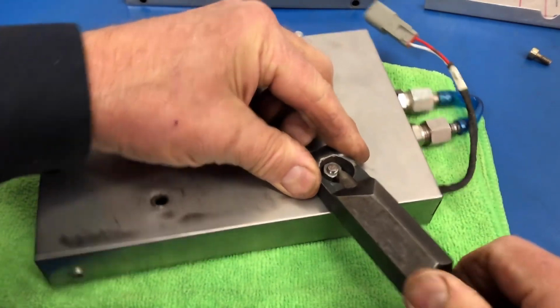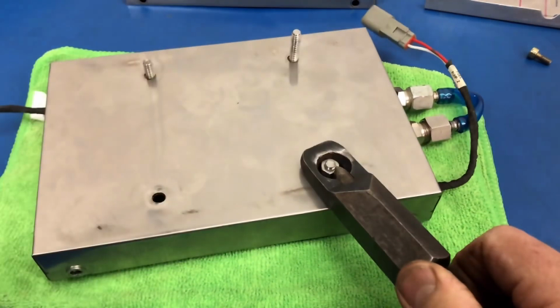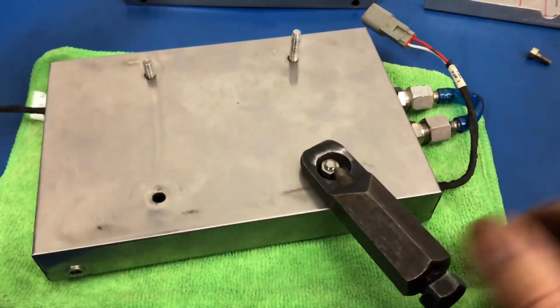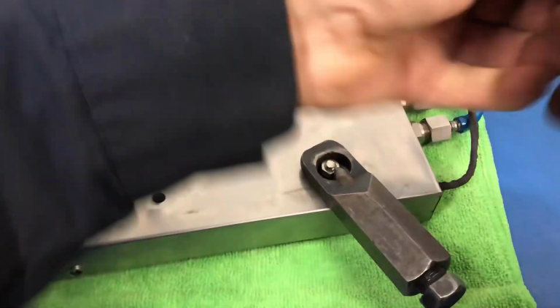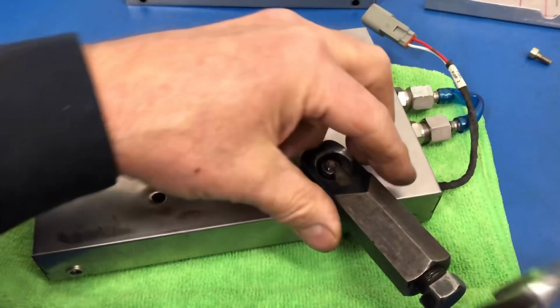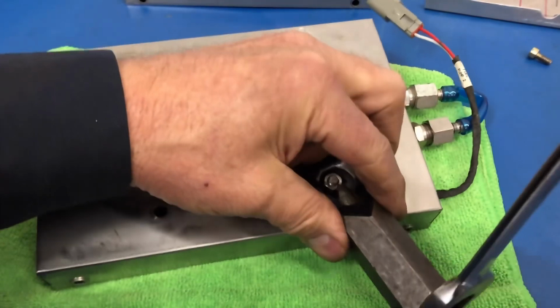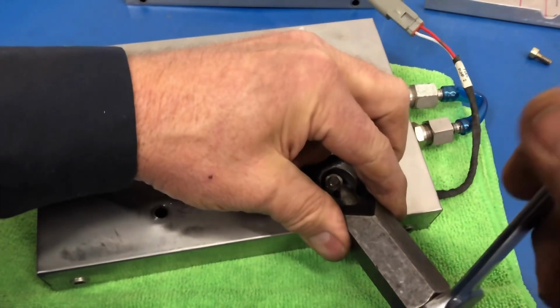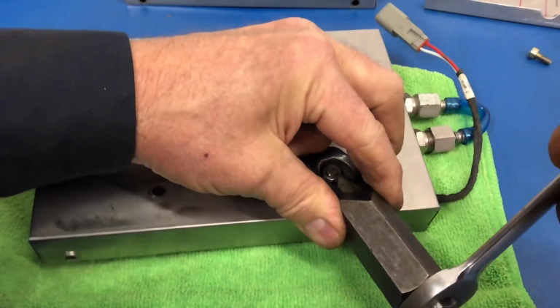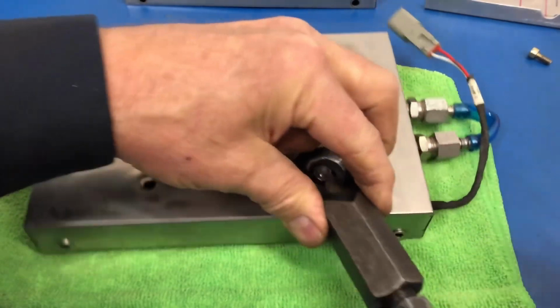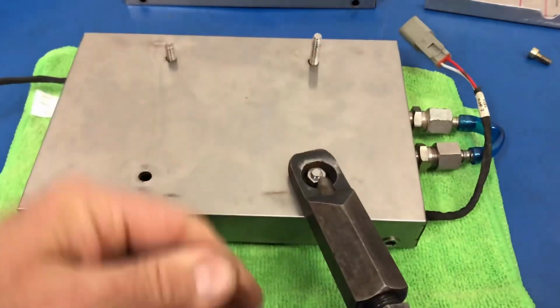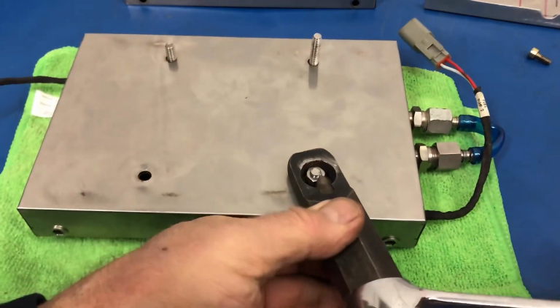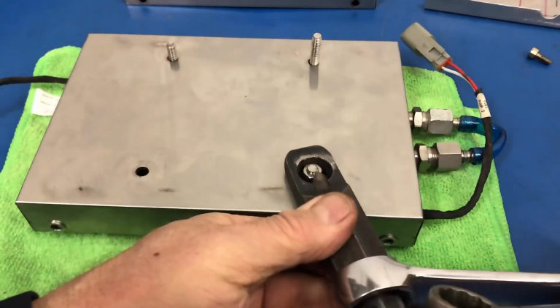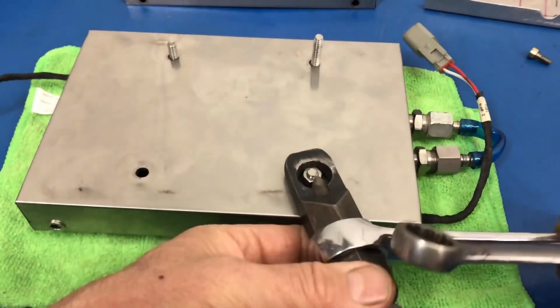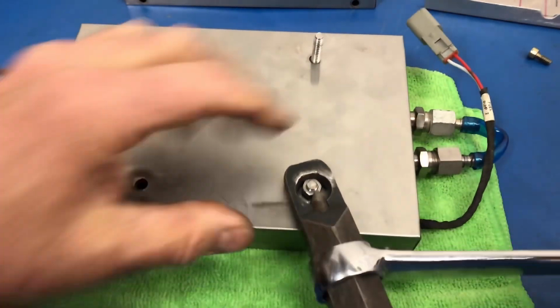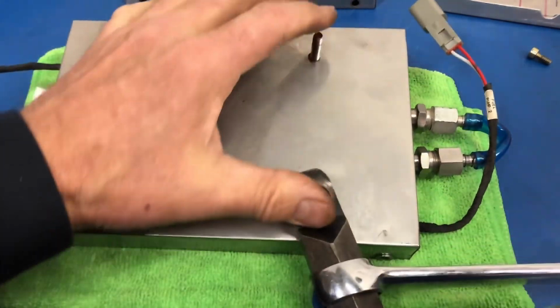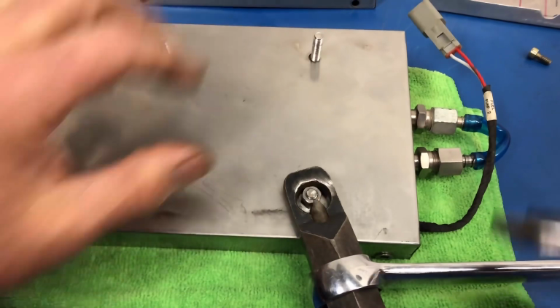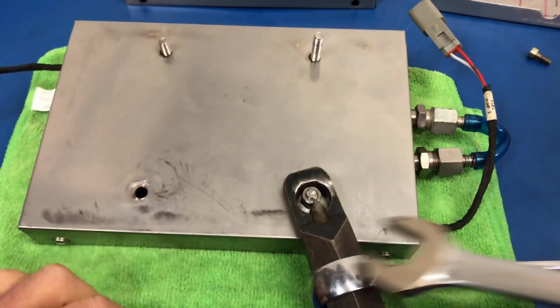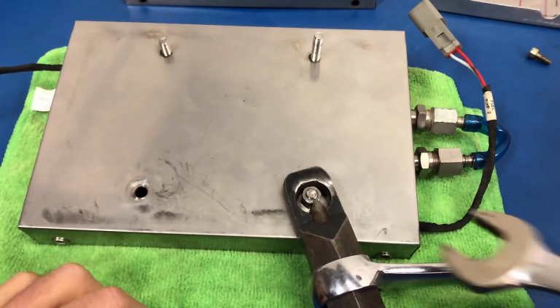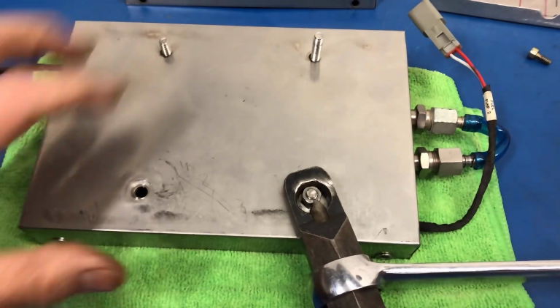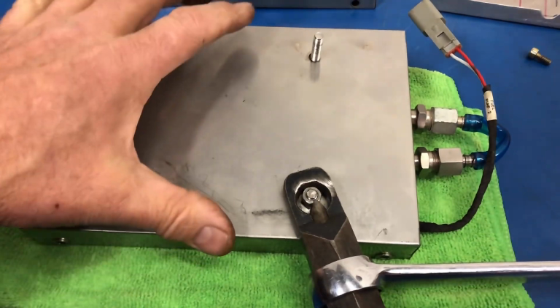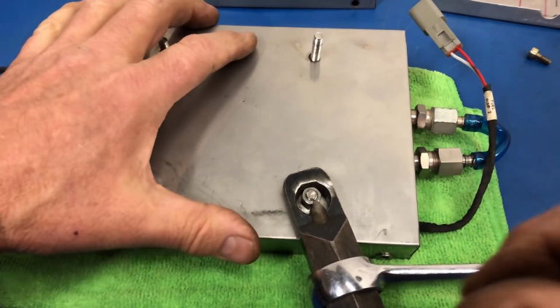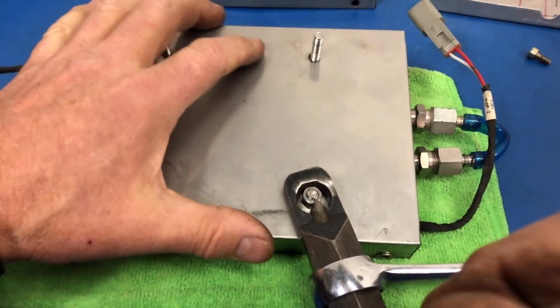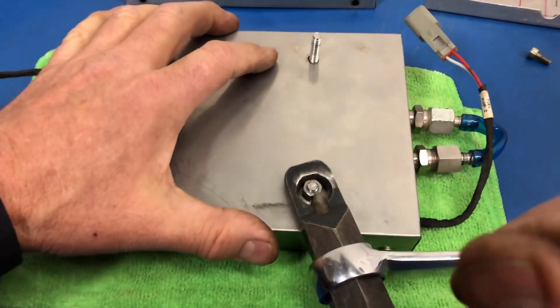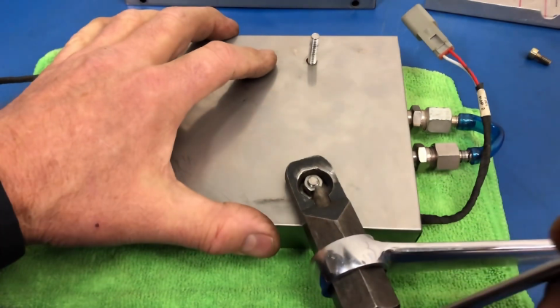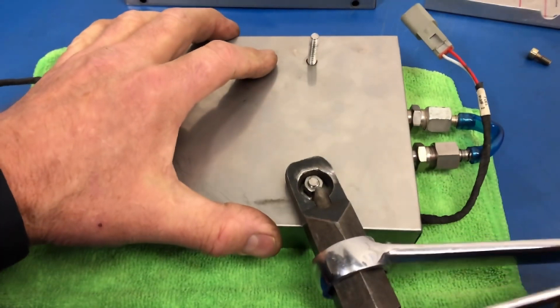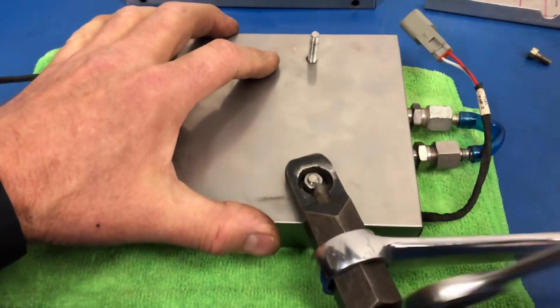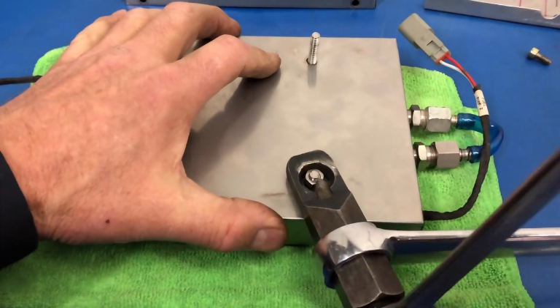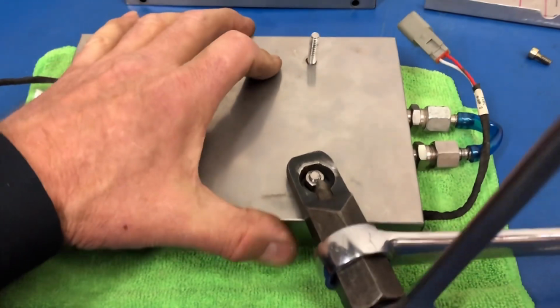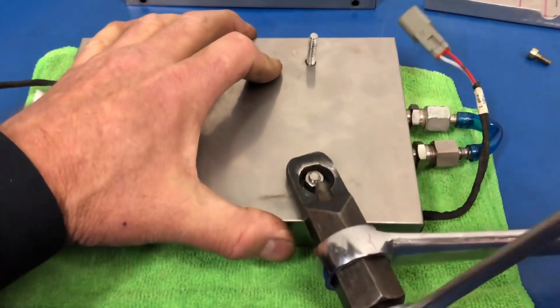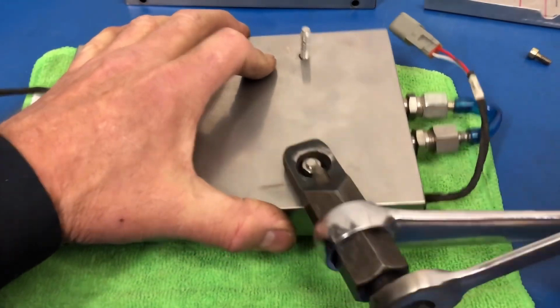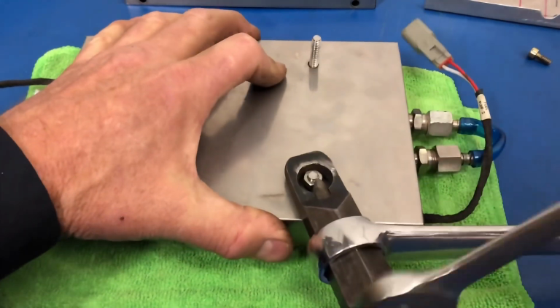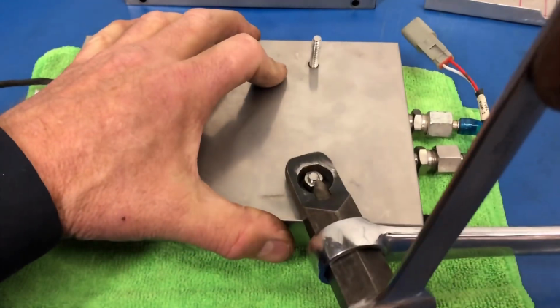It's a very expensive piece of equipment and it has to be treated properly. It takes a little longer to do it — so be it. I'm holding the body with the big wrench, and now we just use some old-fashioned twisting here.